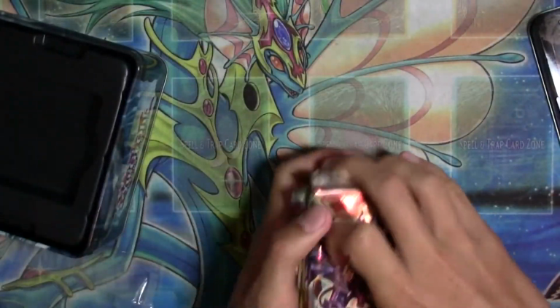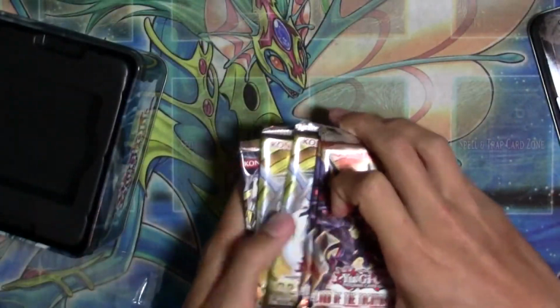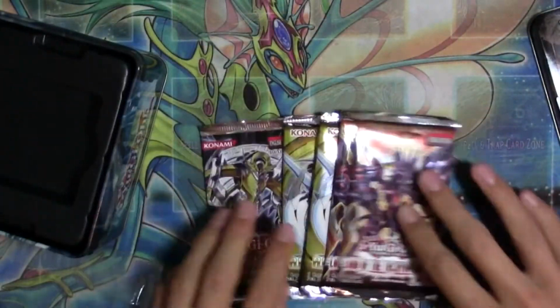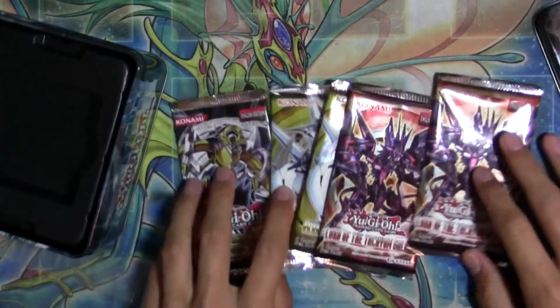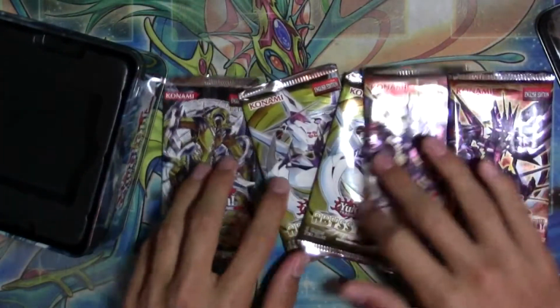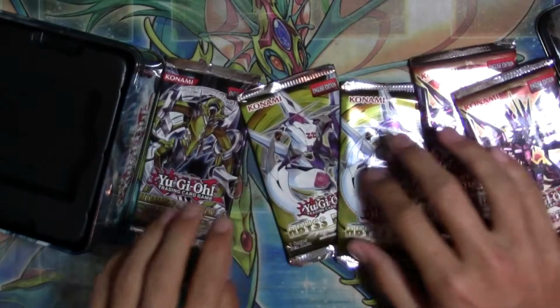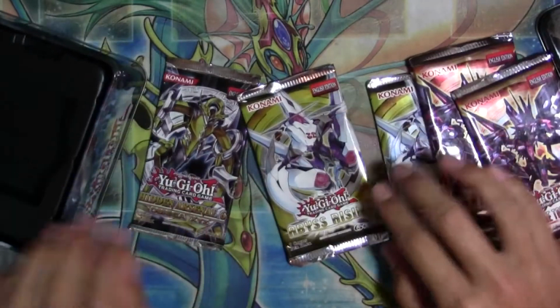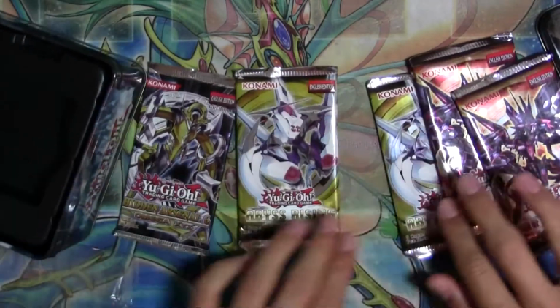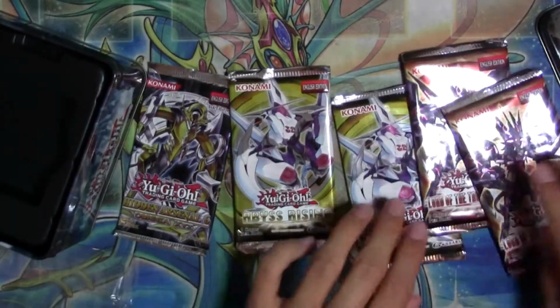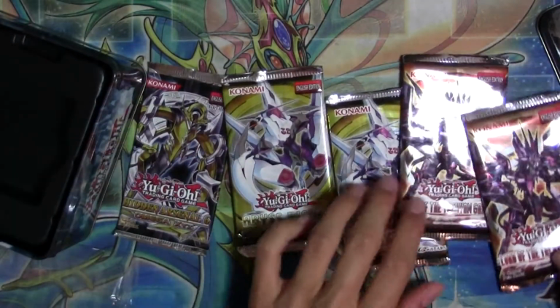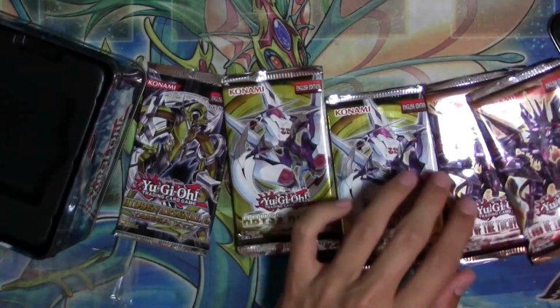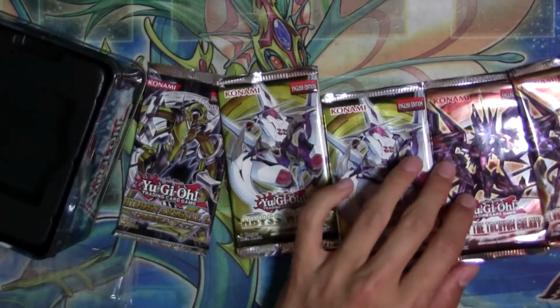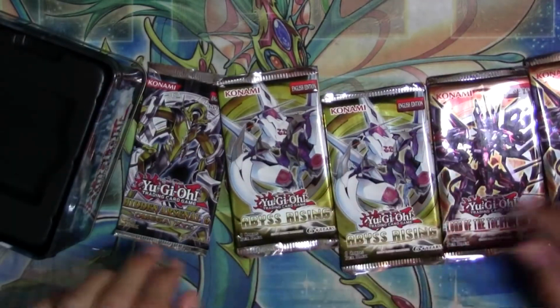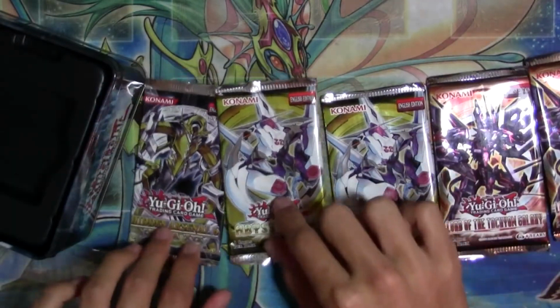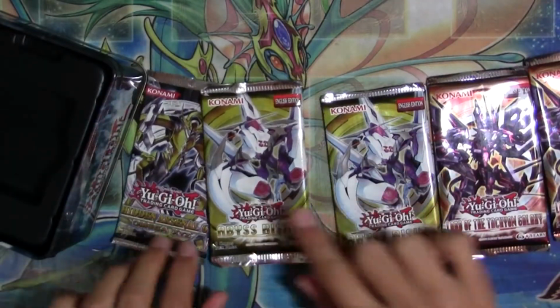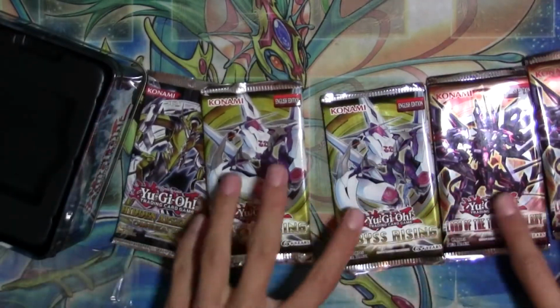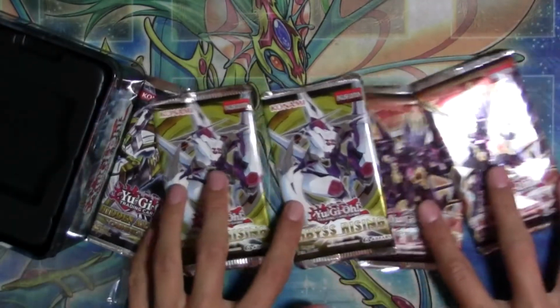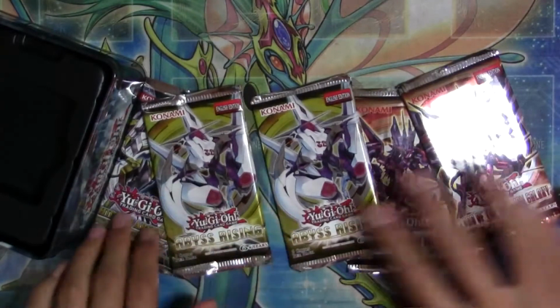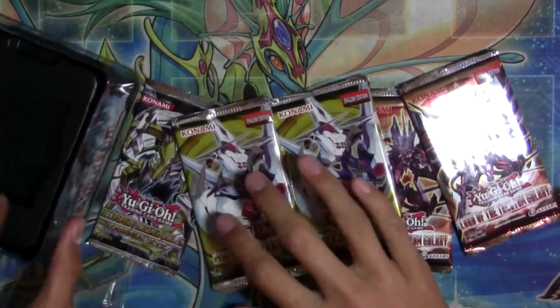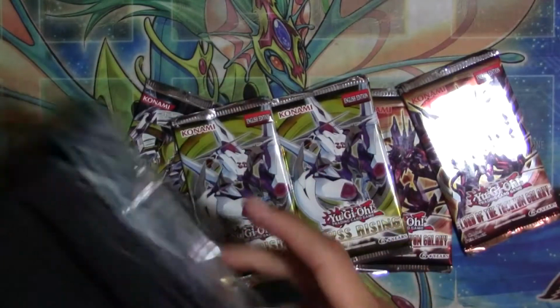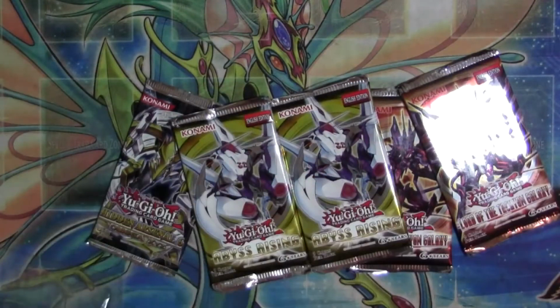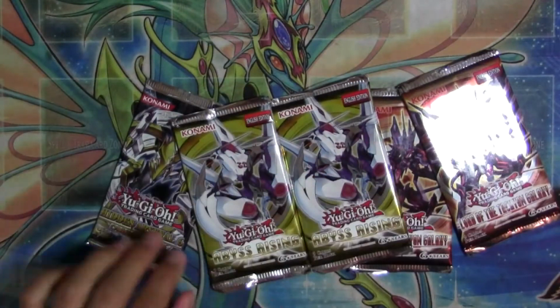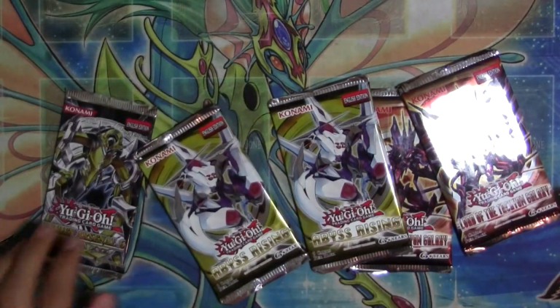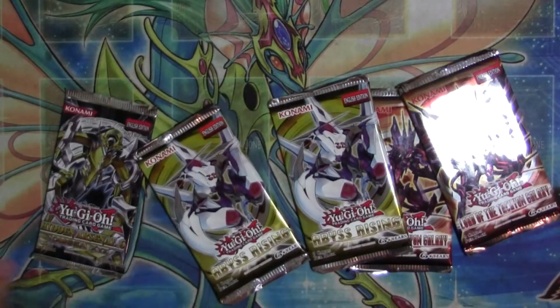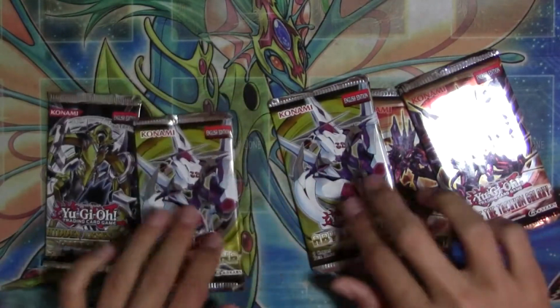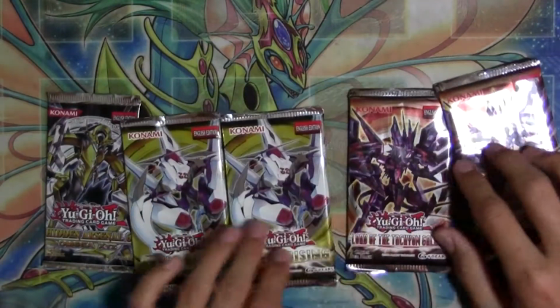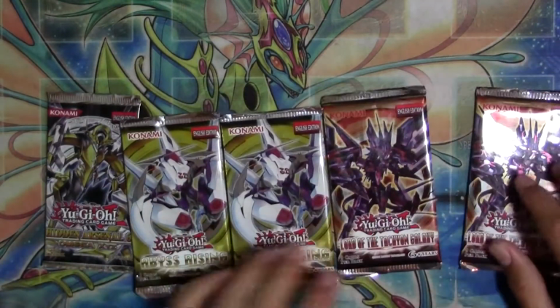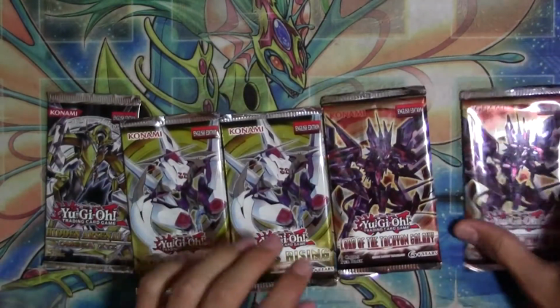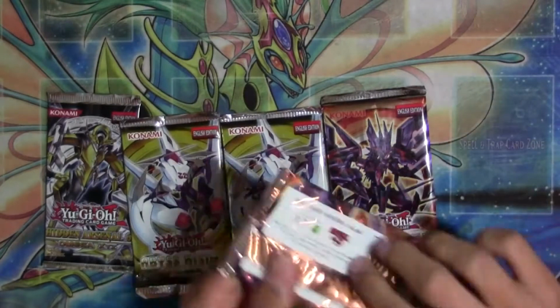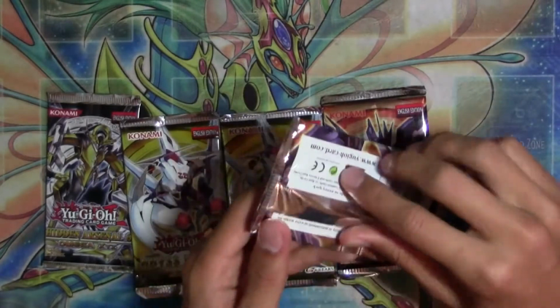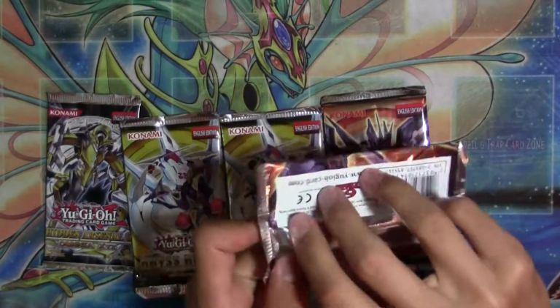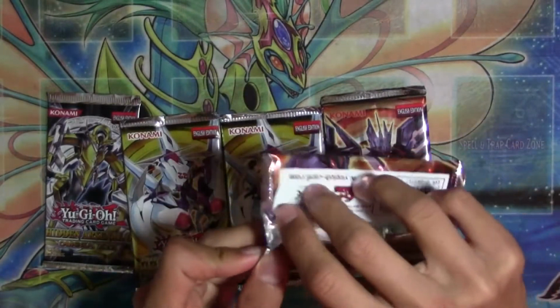So we have two Abyss Rising, two Lord of the Tachyon Galaxy, and one Hidden Arsenal 6 — Omega XYZ. Let's go ahead and open these.